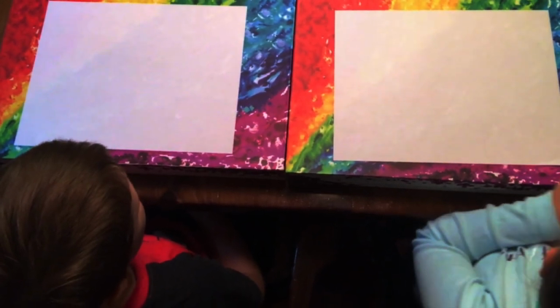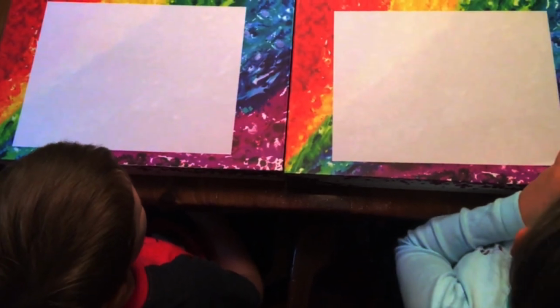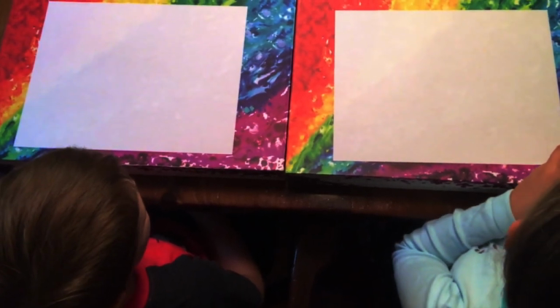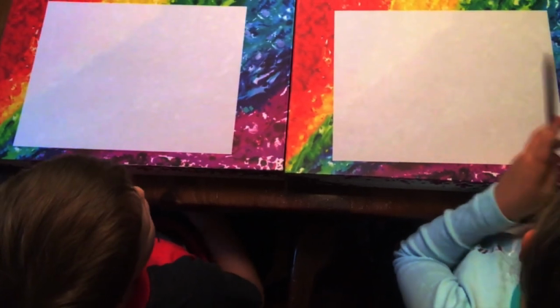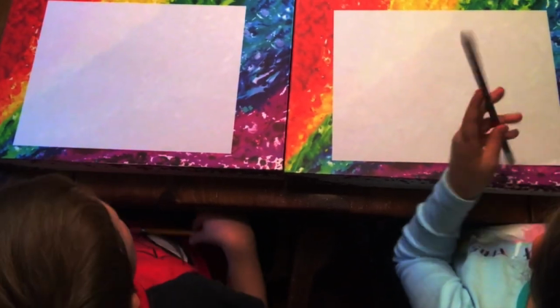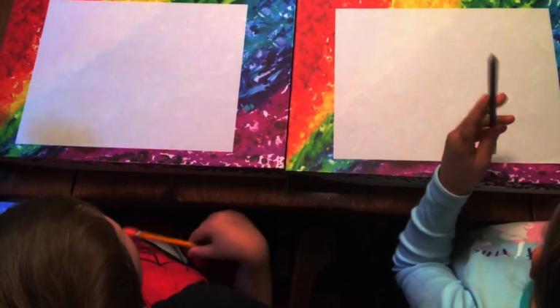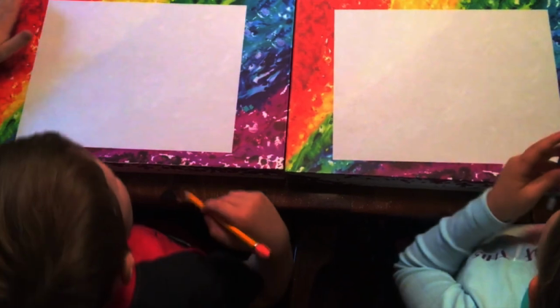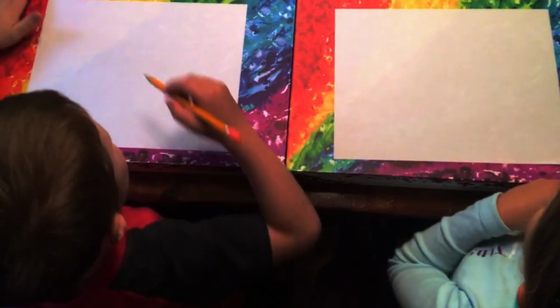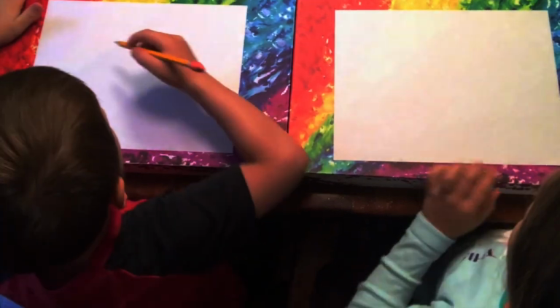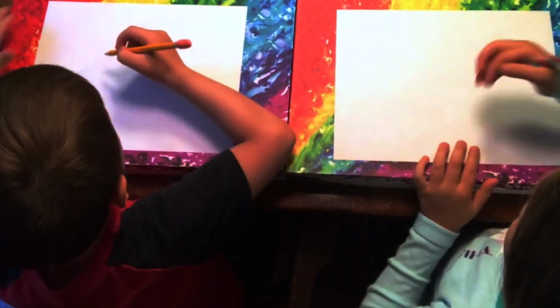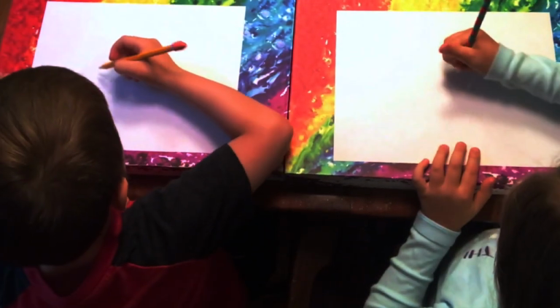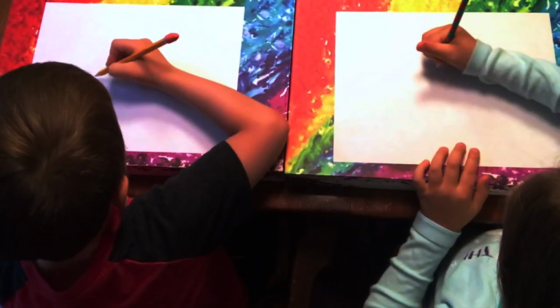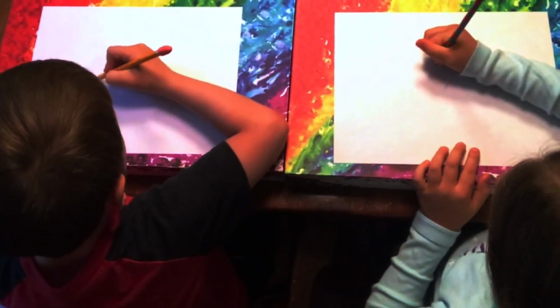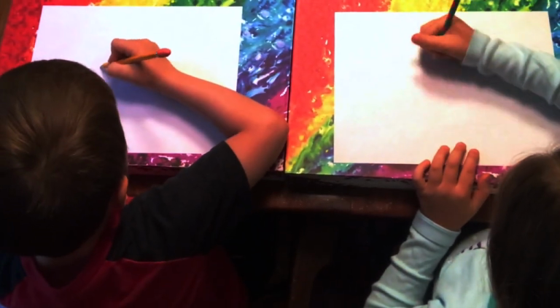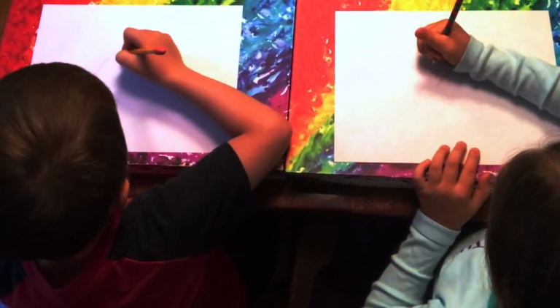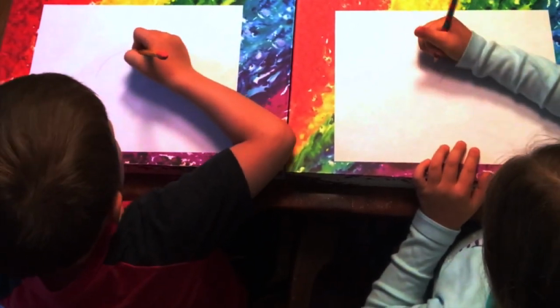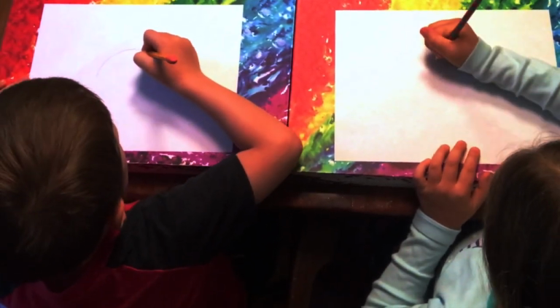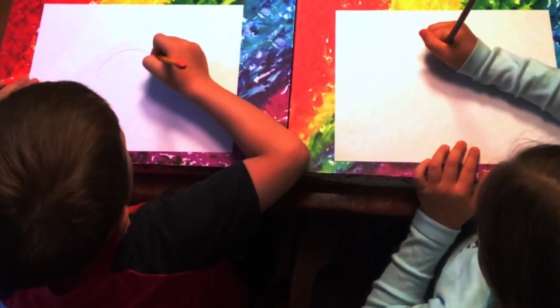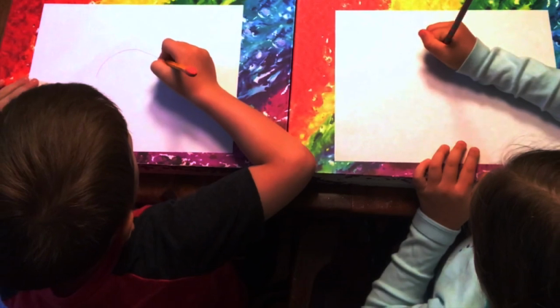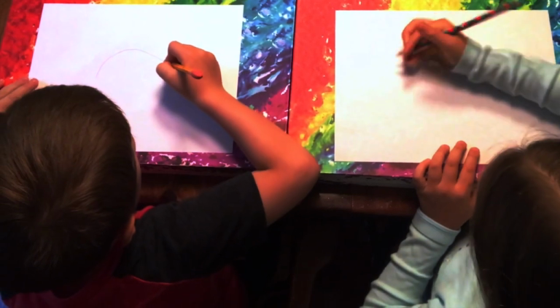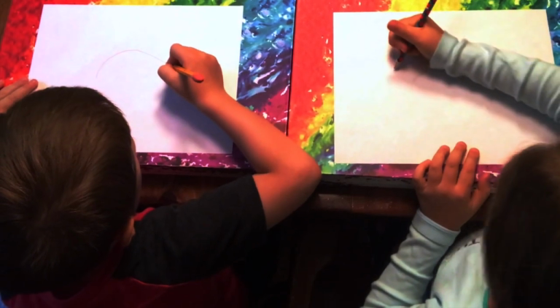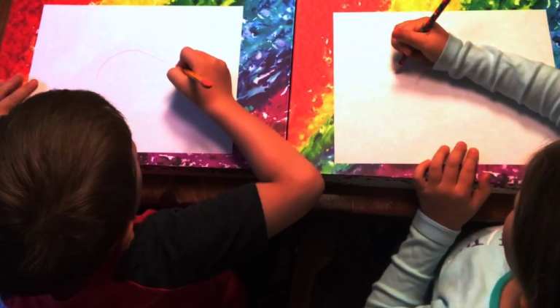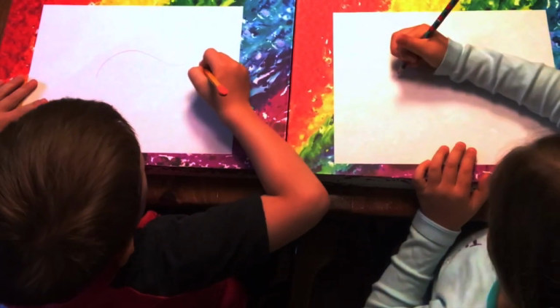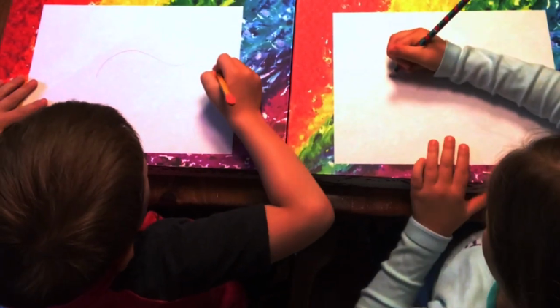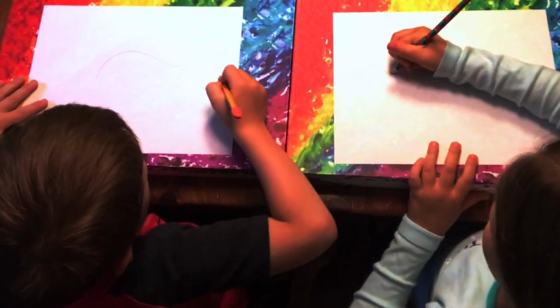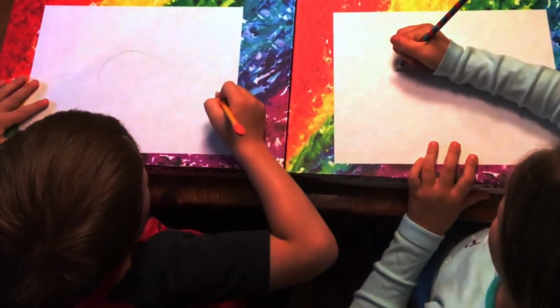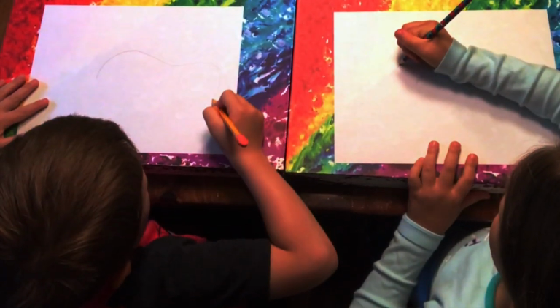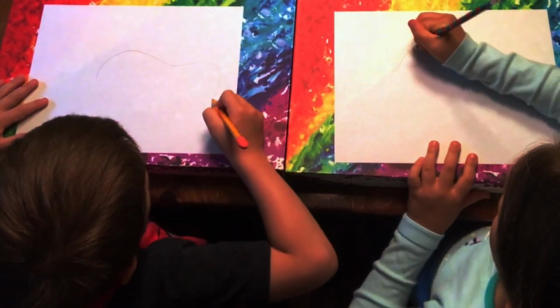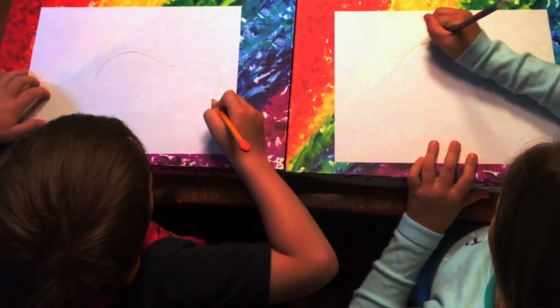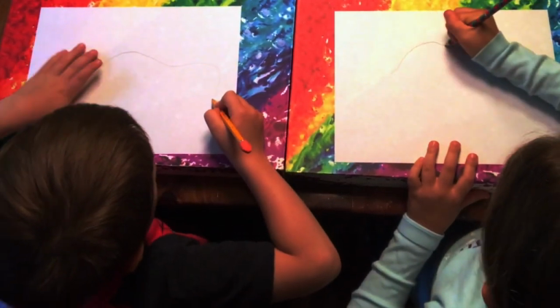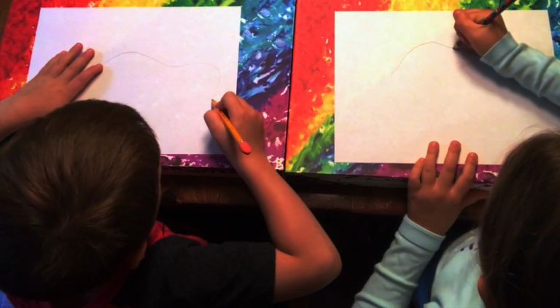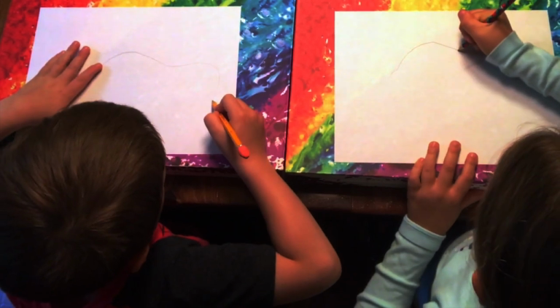Now we are going to use pencil and outline with marker. Here we go. First let's draw our eye — or we can do the body first. So first we are doing the body.